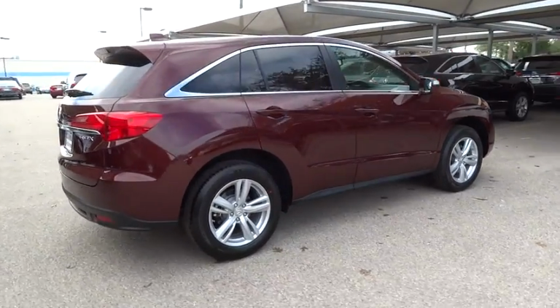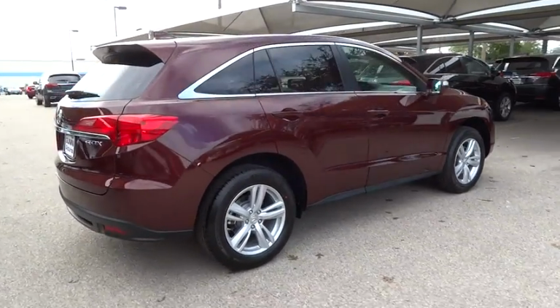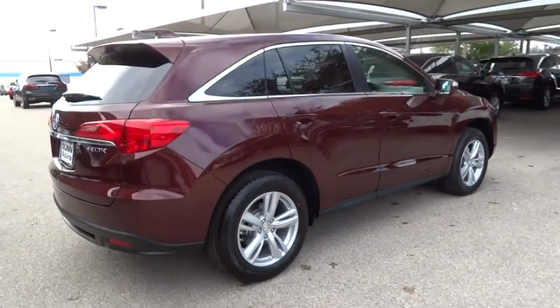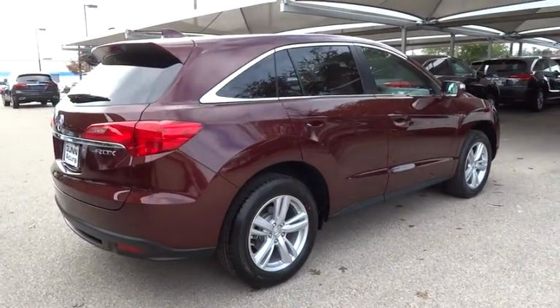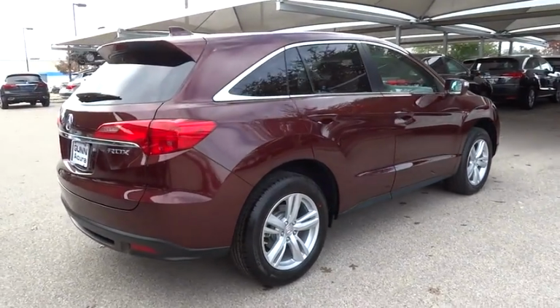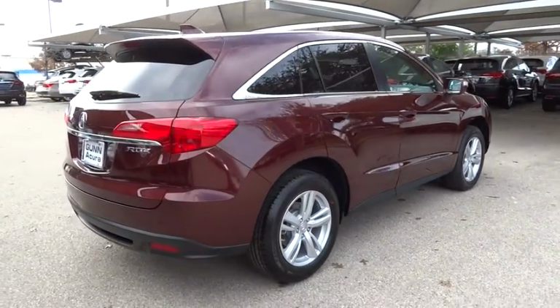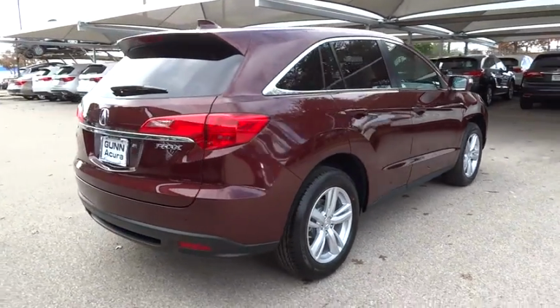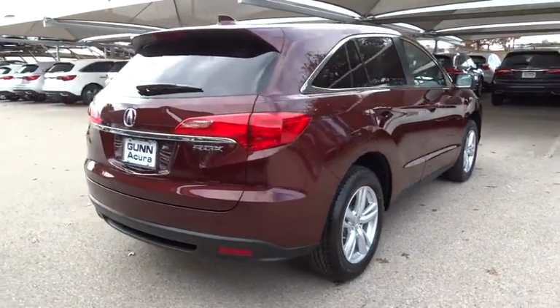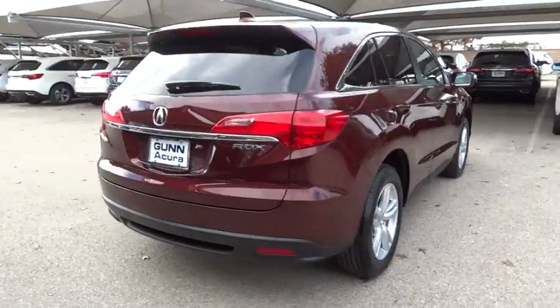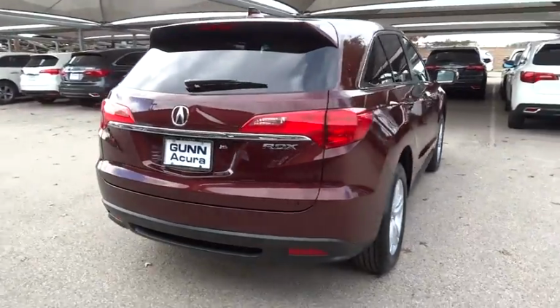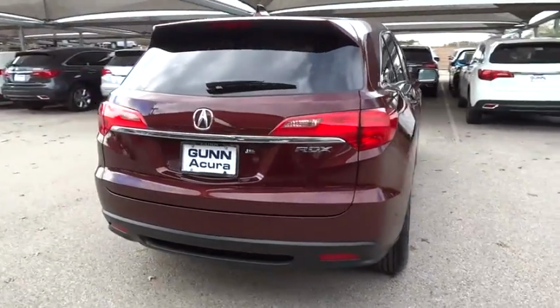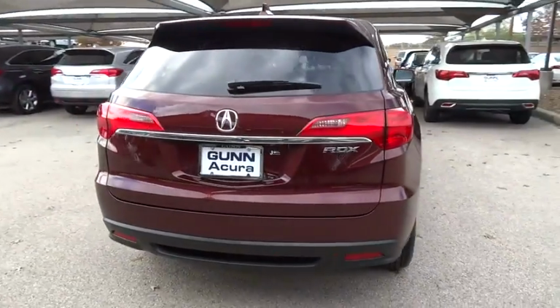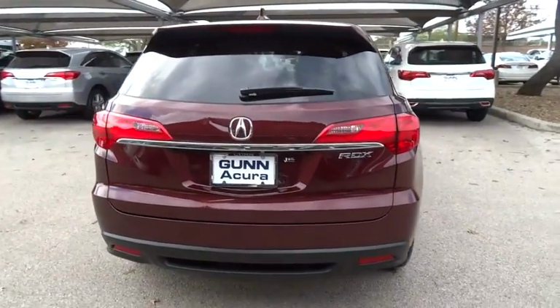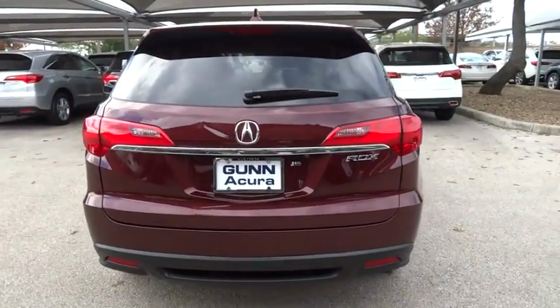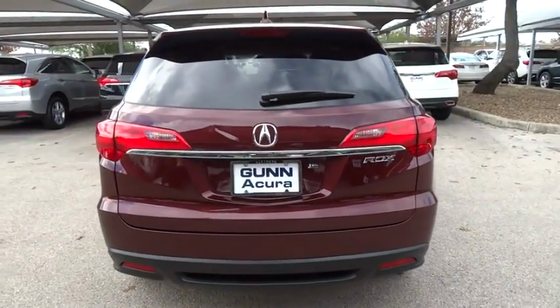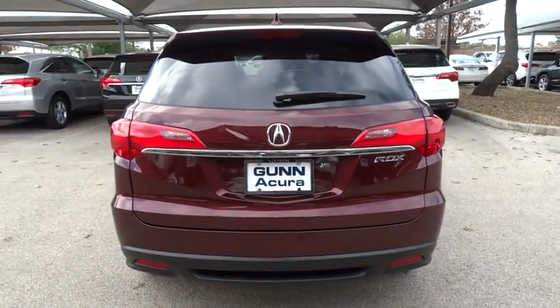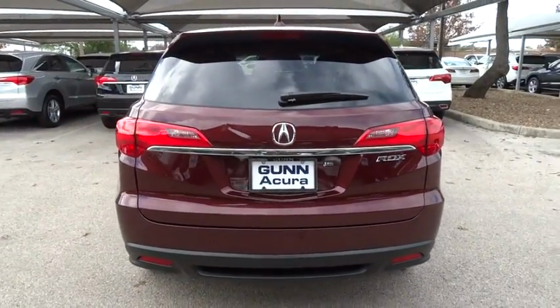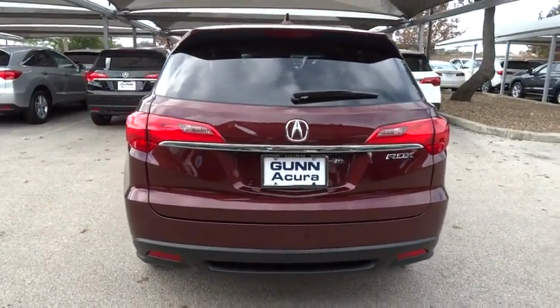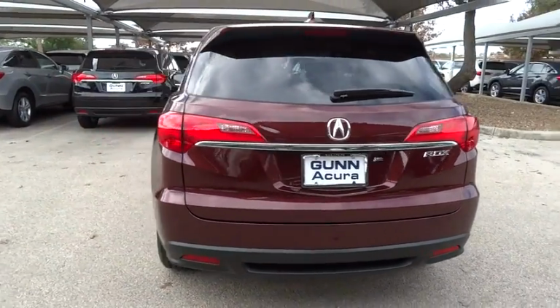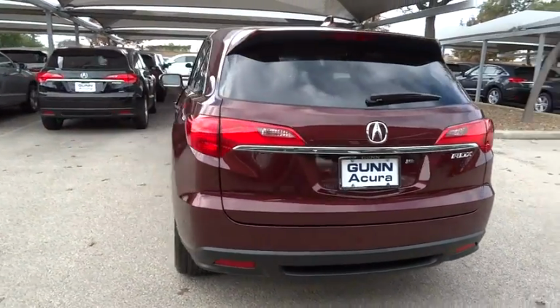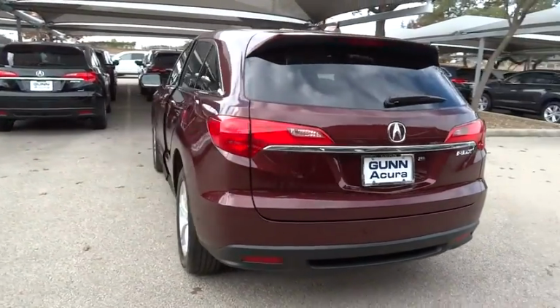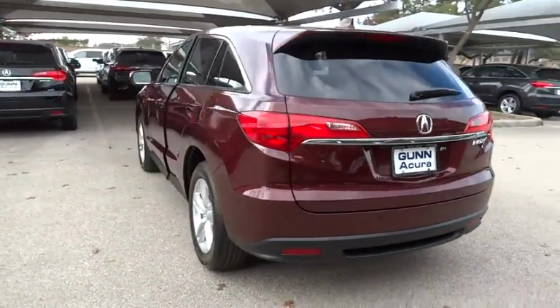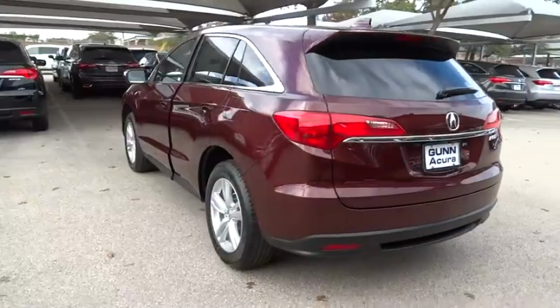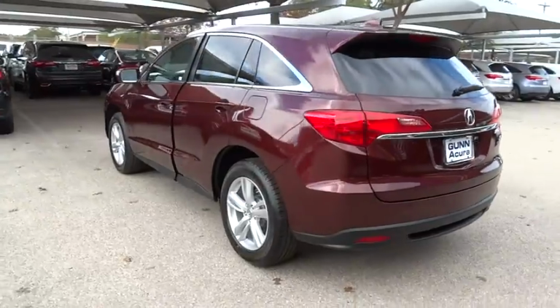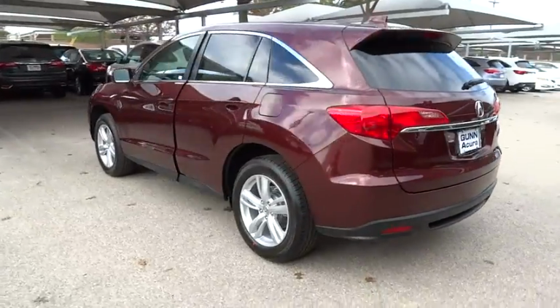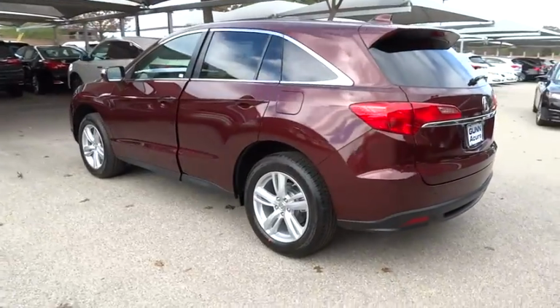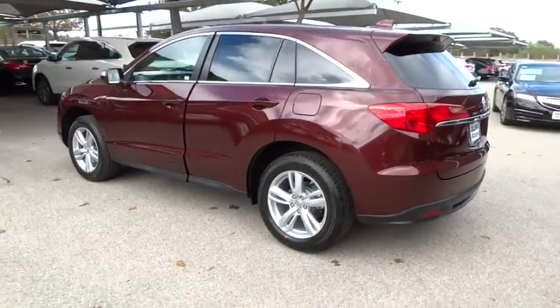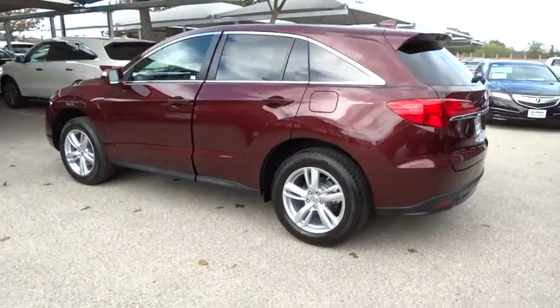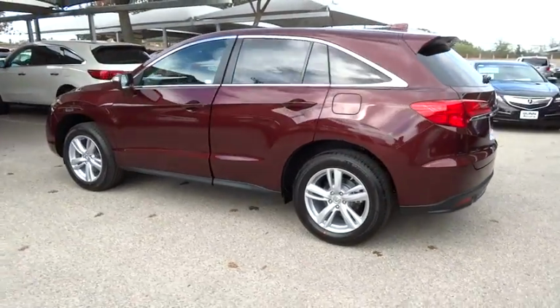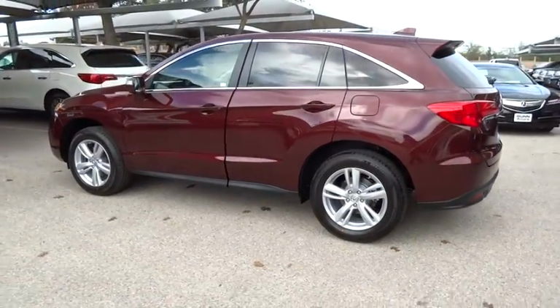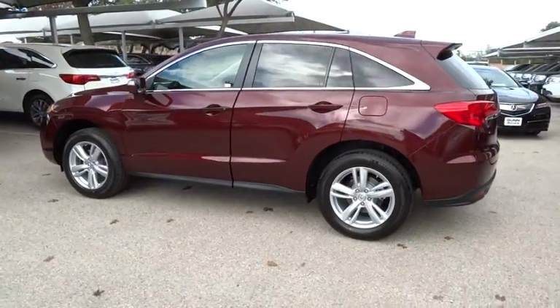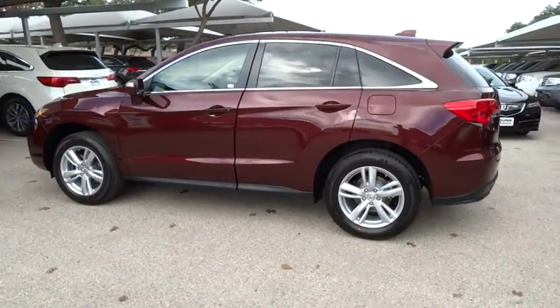Stability control, traction control, anti-lock braking system, navigation system, power lift gate, power passenger seat, steering wheel audio control, power steering.